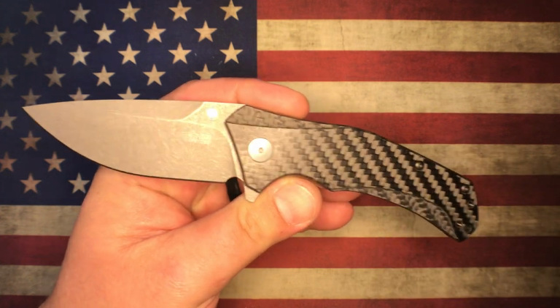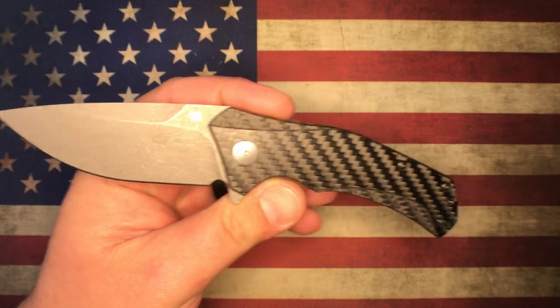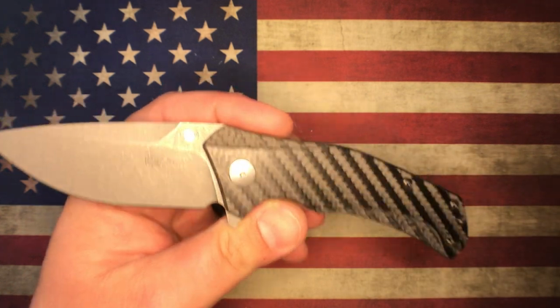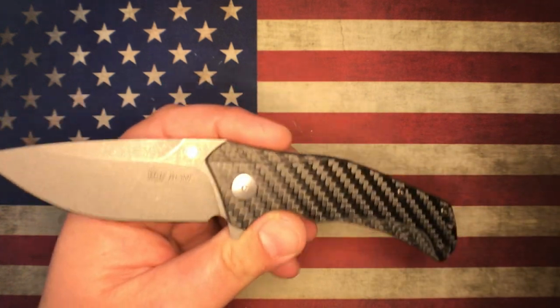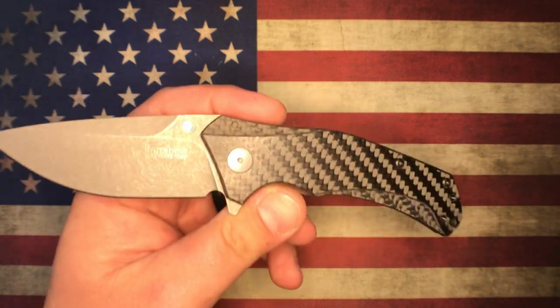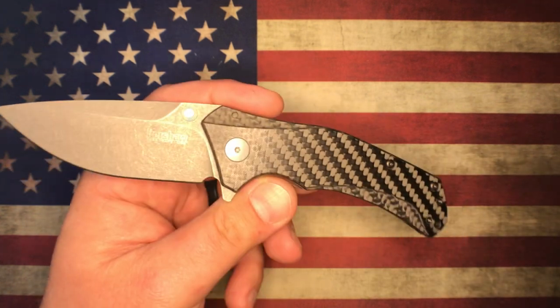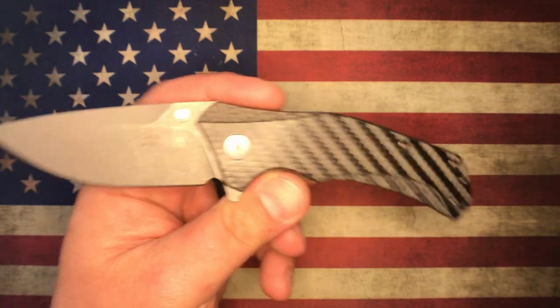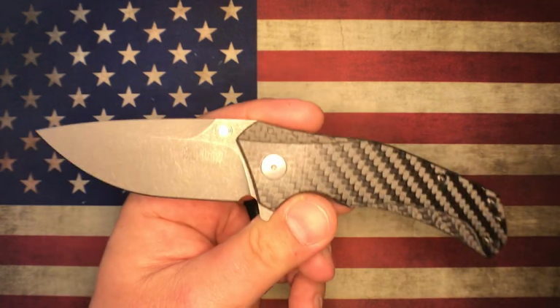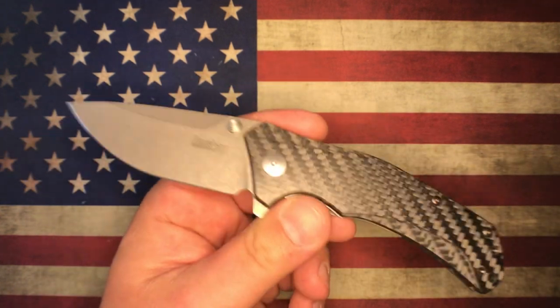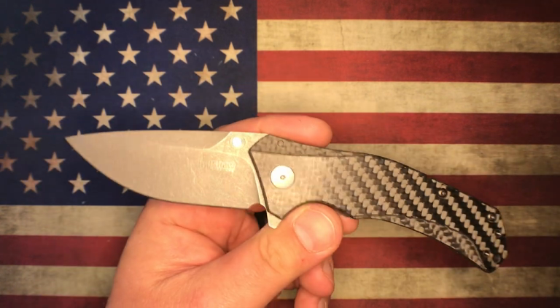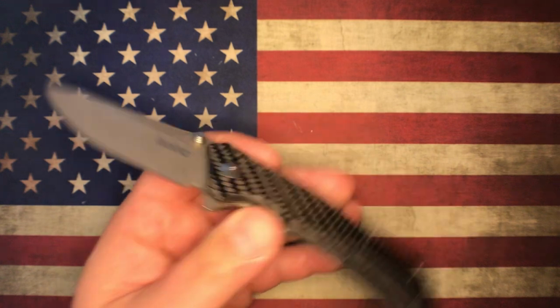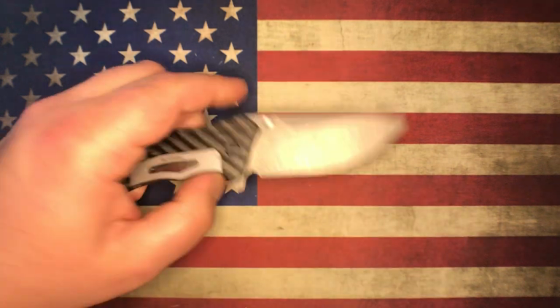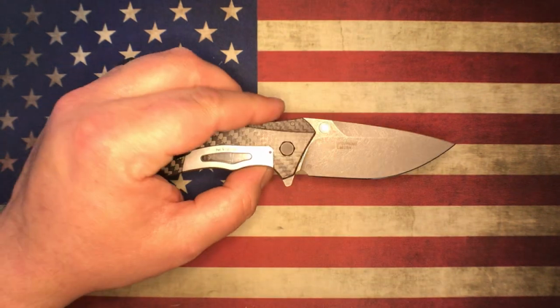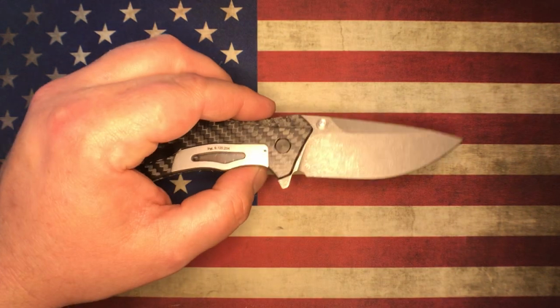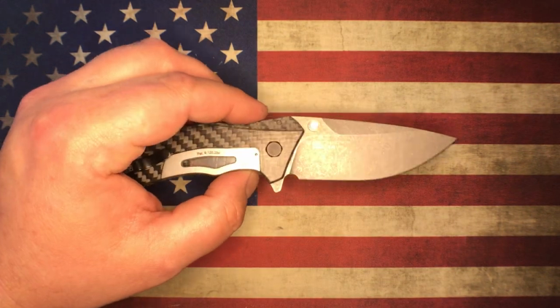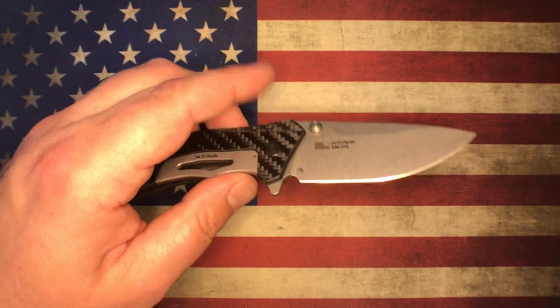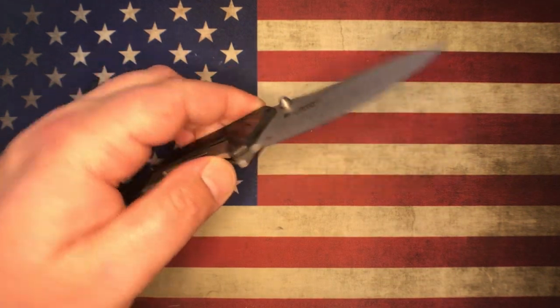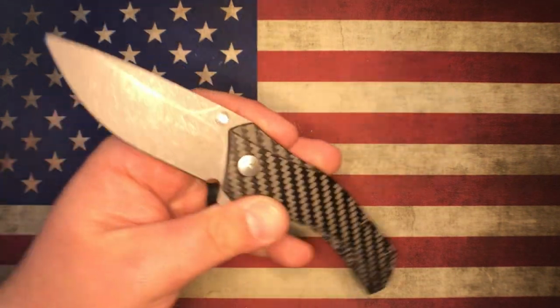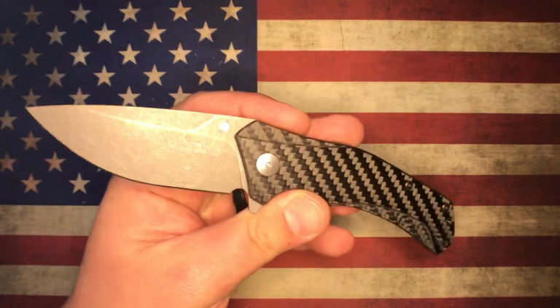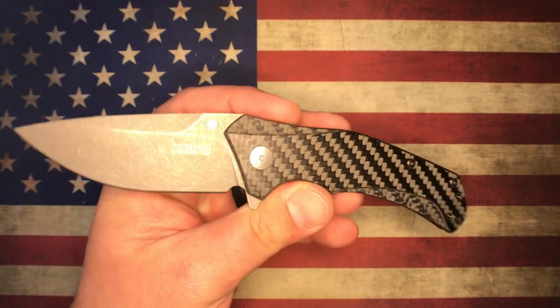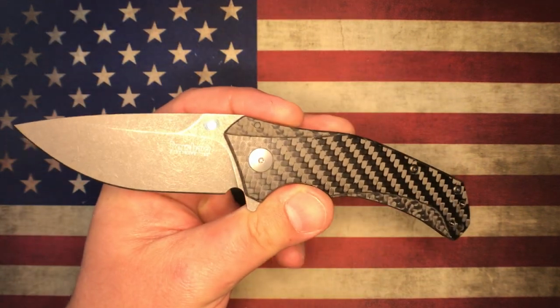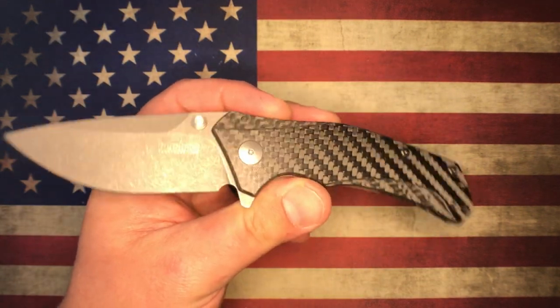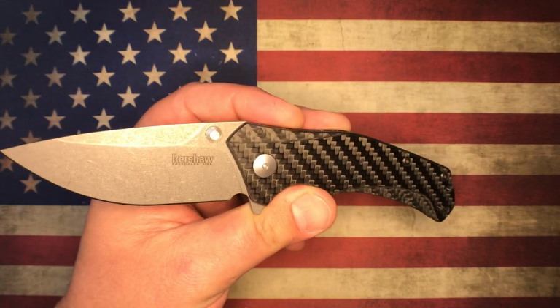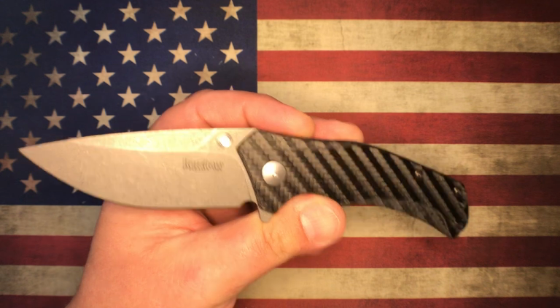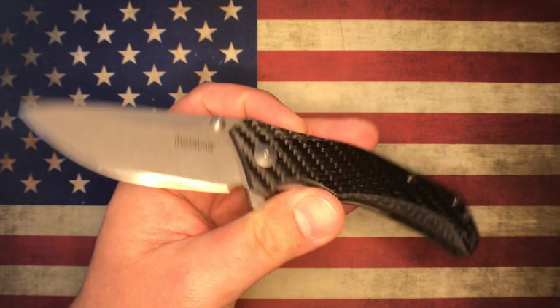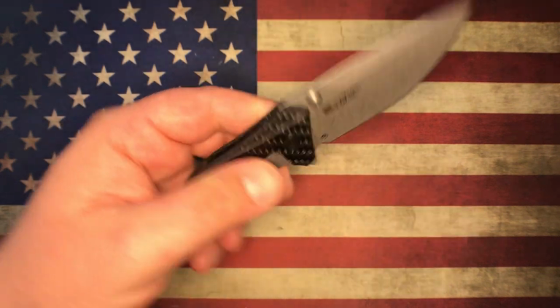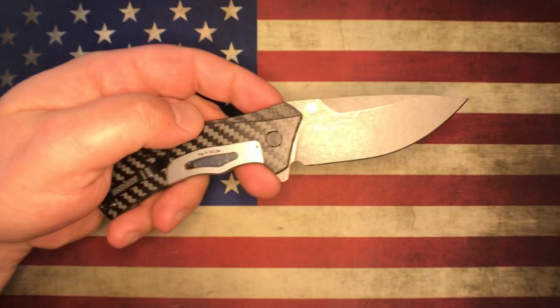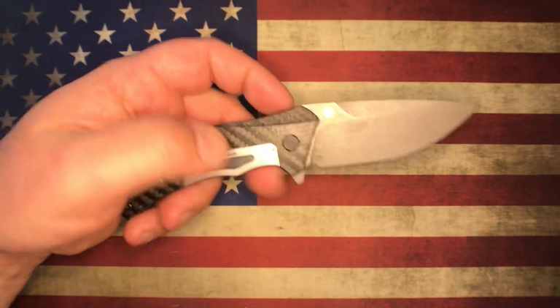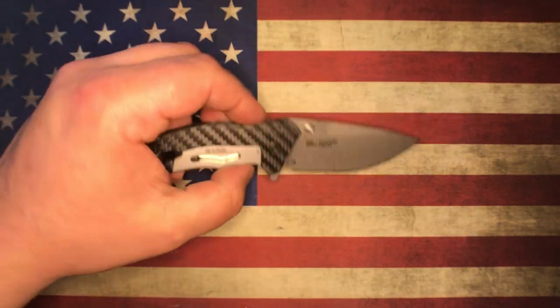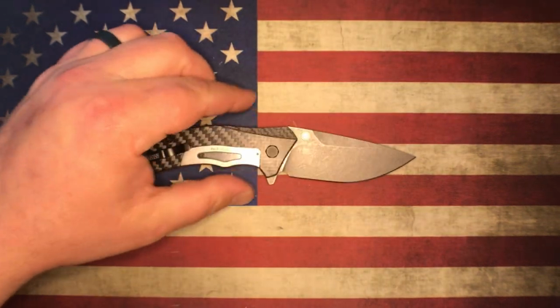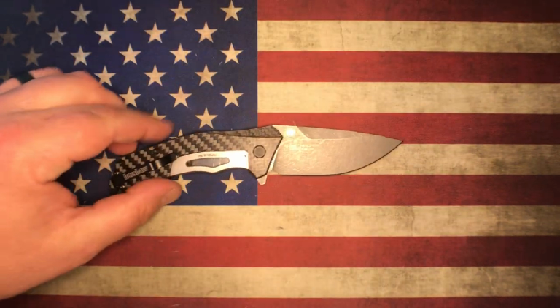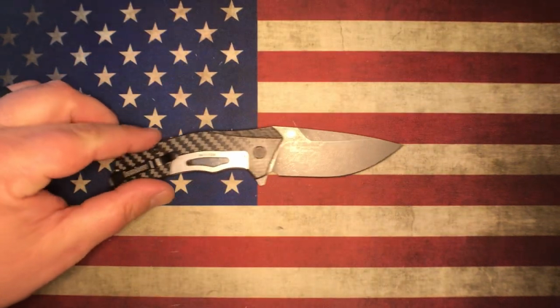The Kershaw Knockout has been around for a little while. This happens to be a pretty nicely upgraded model though. I've been carrying this for a couple of days. So let's talk about it a bit.